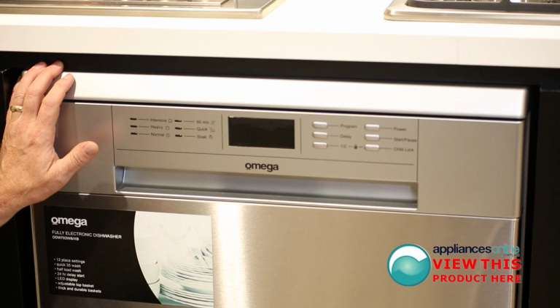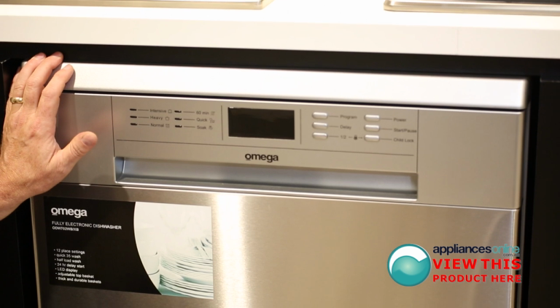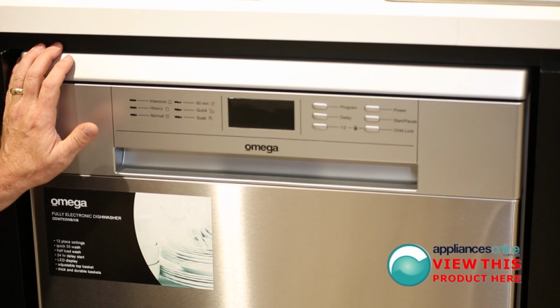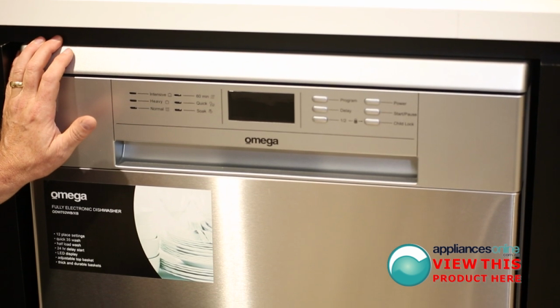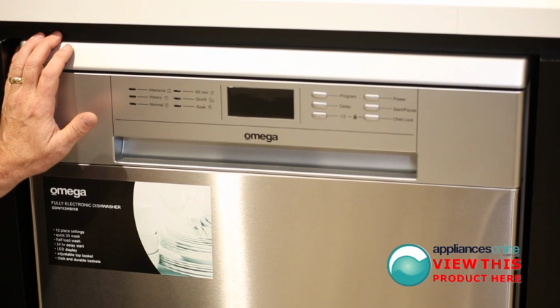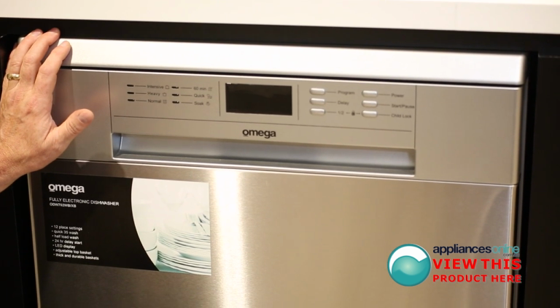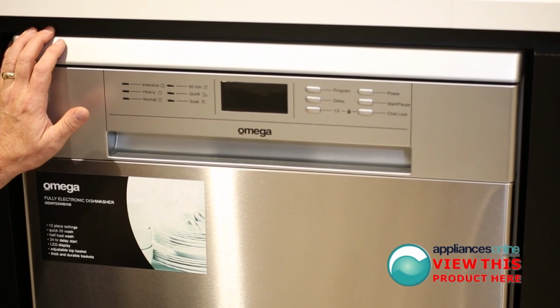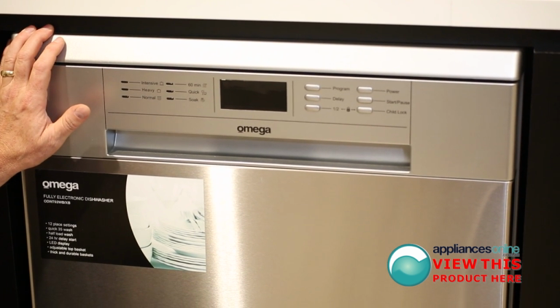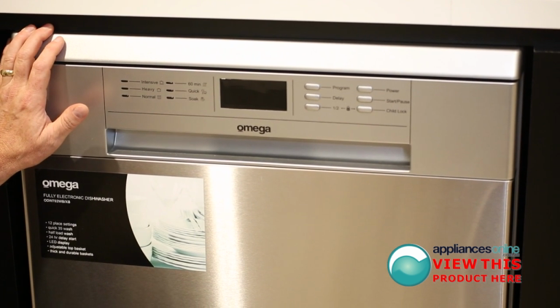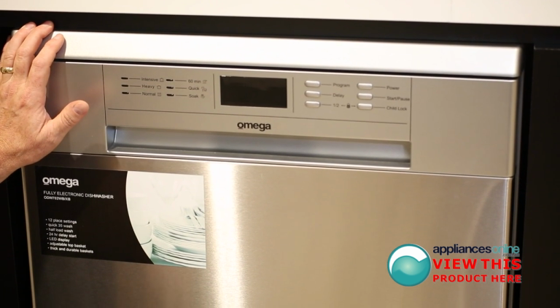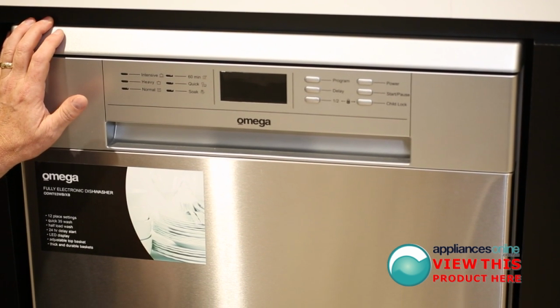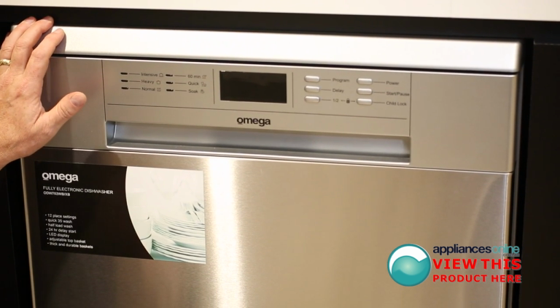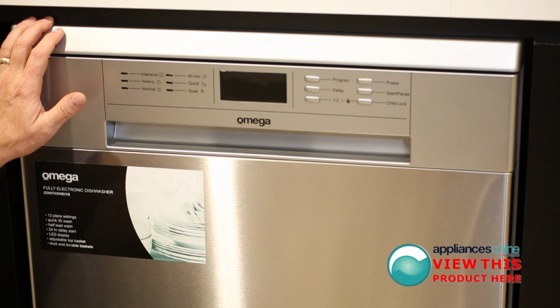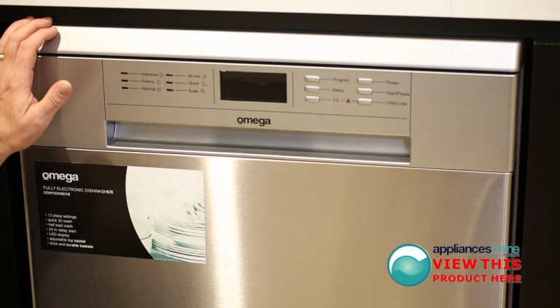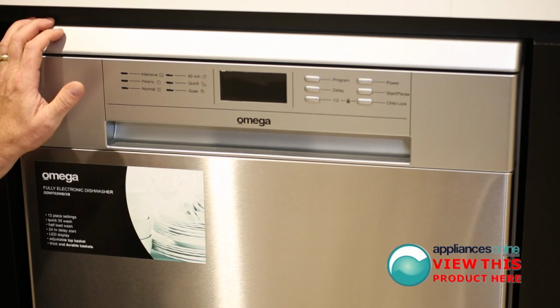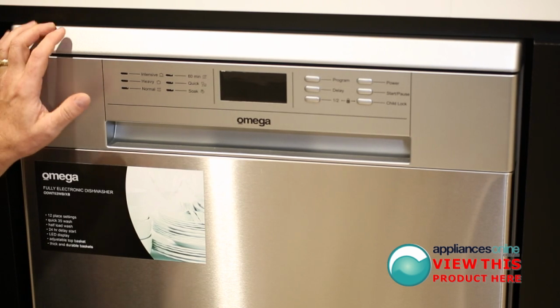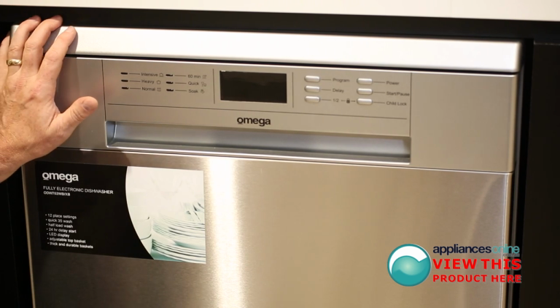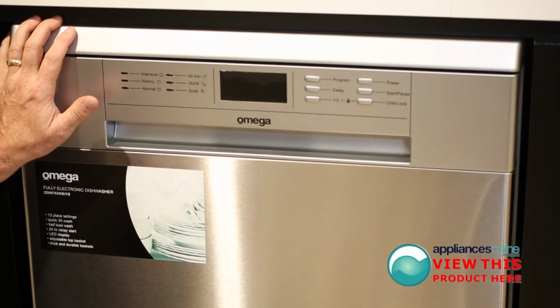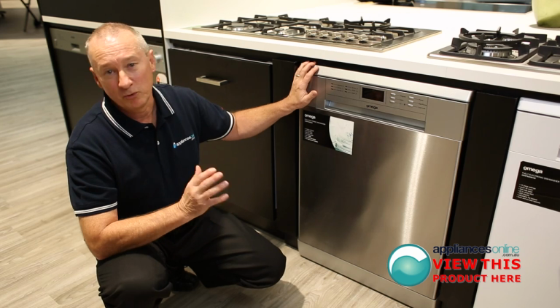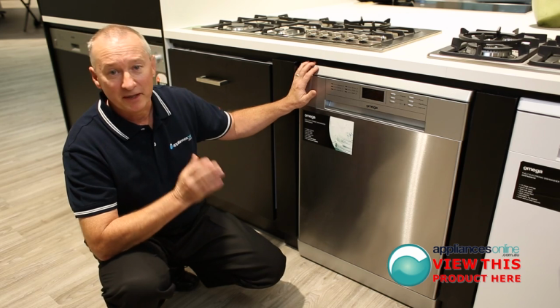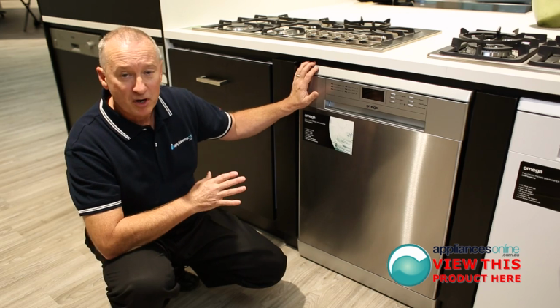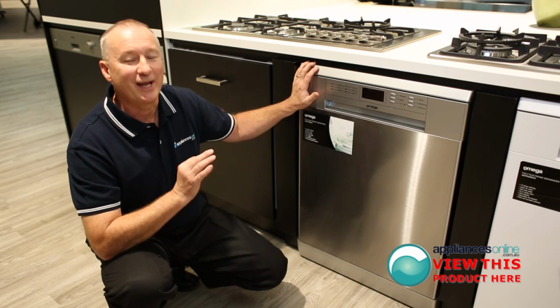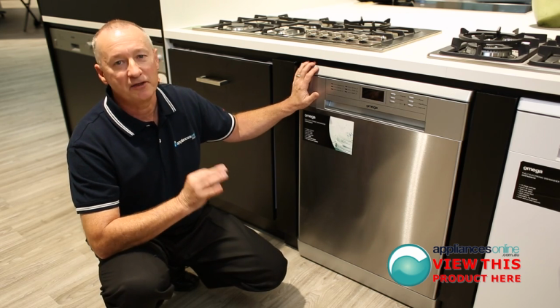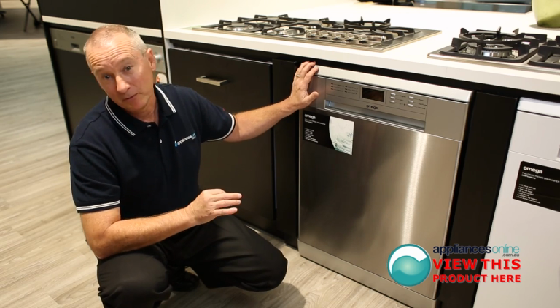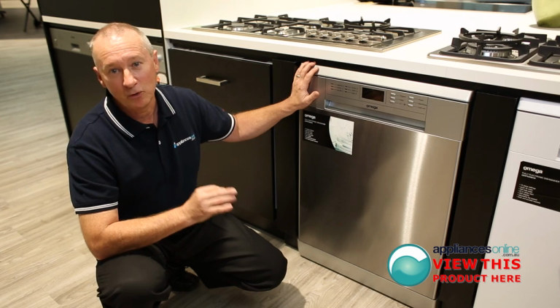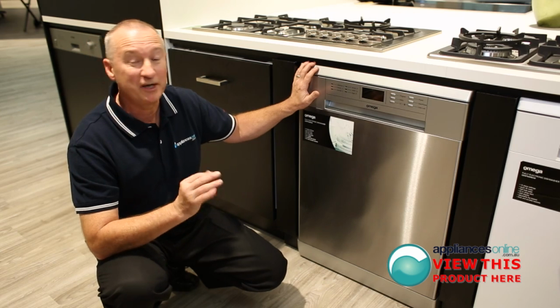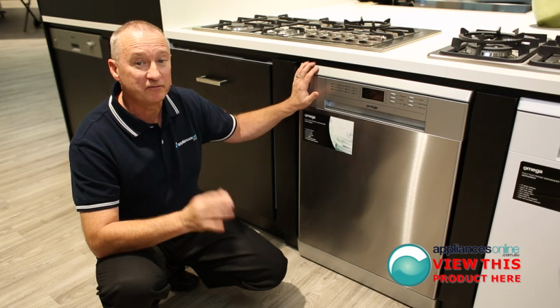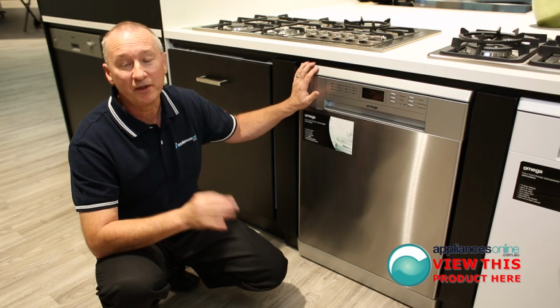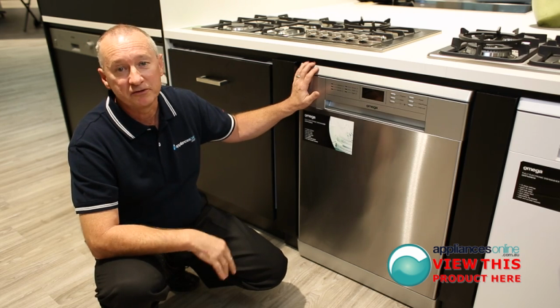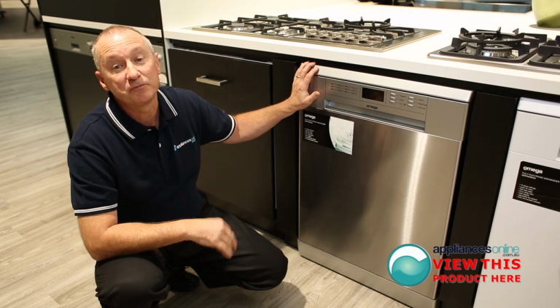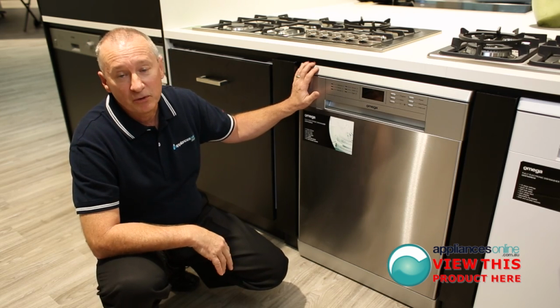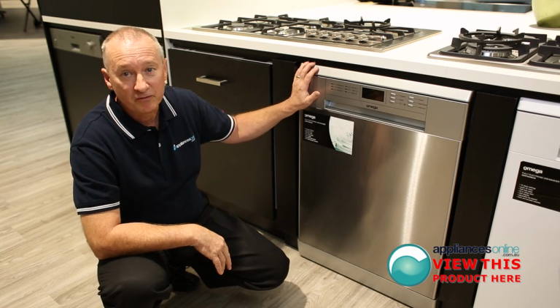There's a single hose connection, just to cold water, and it plugs into the normal power point as well. Two-year warranty on all parts with Omega. Any questions about this product or any other Omega product, call us 24/7 on 1300 000 500.